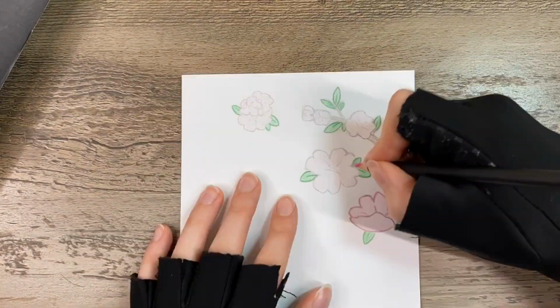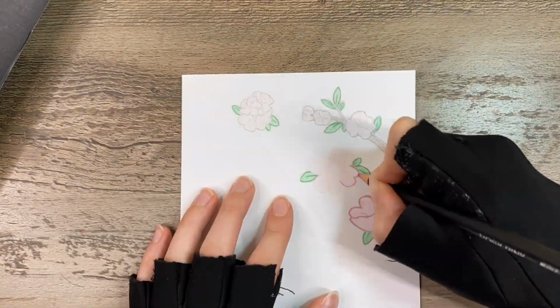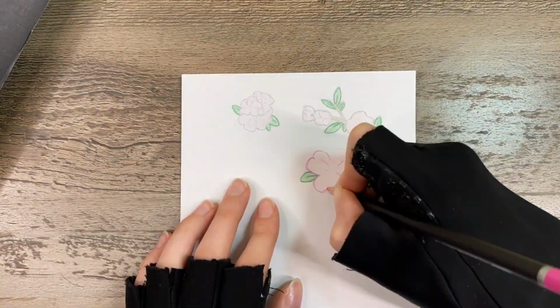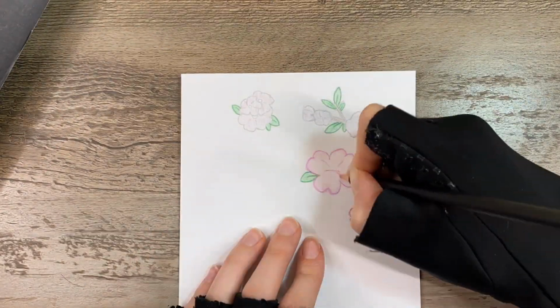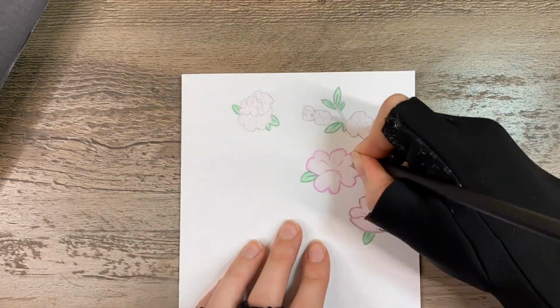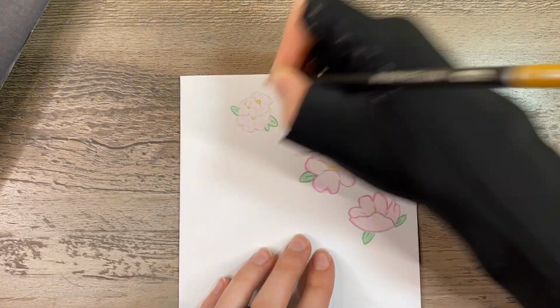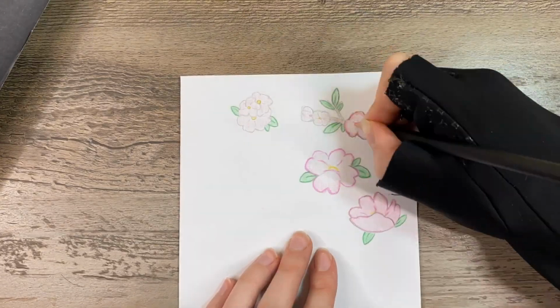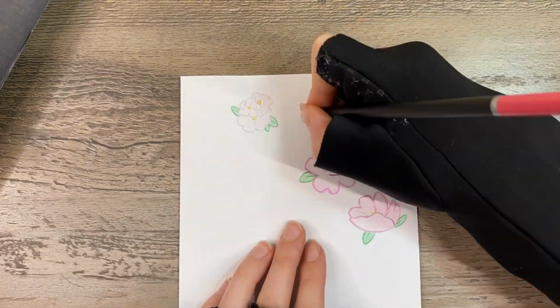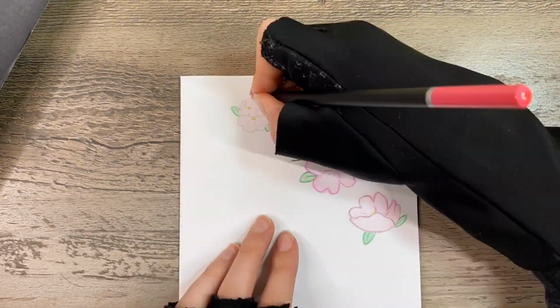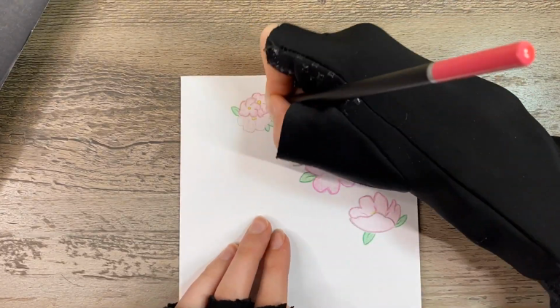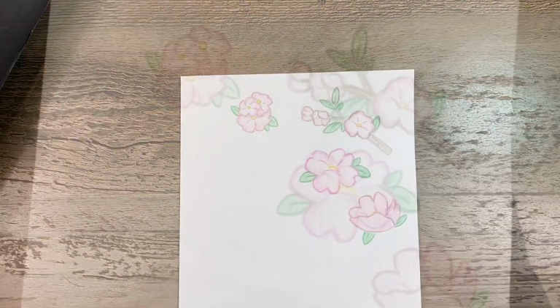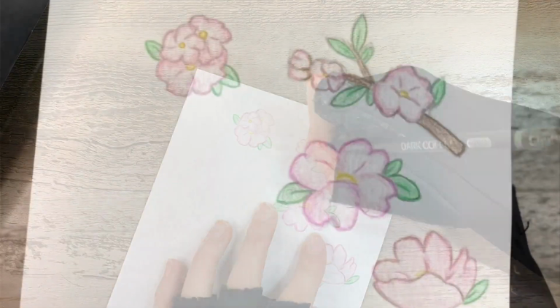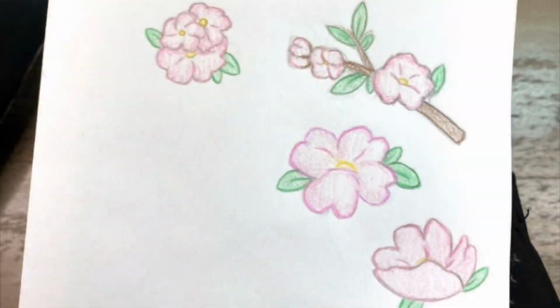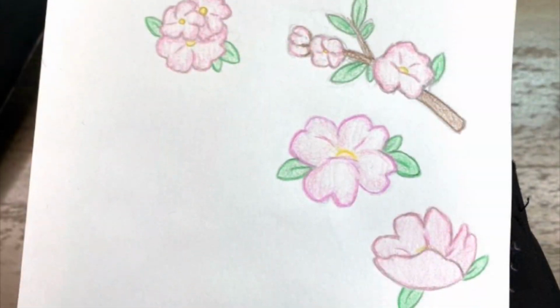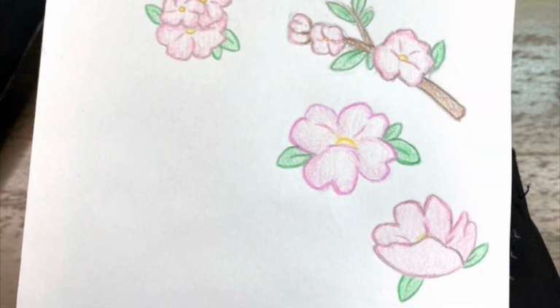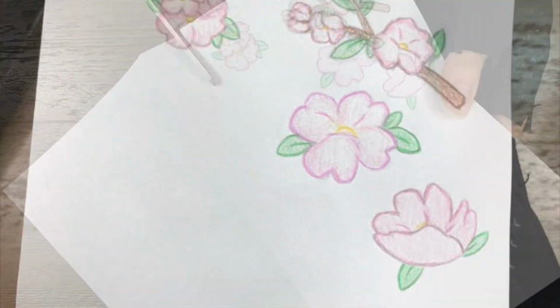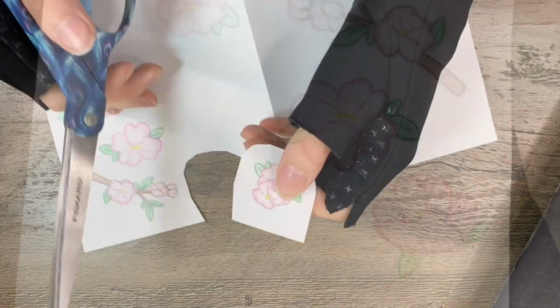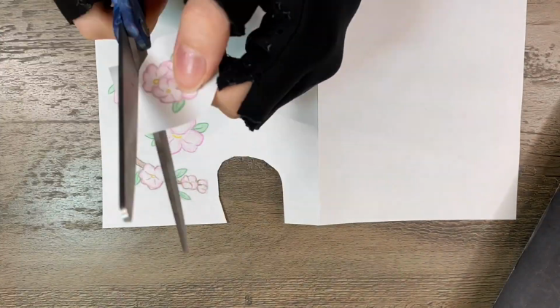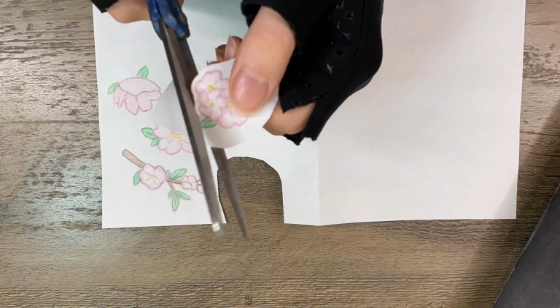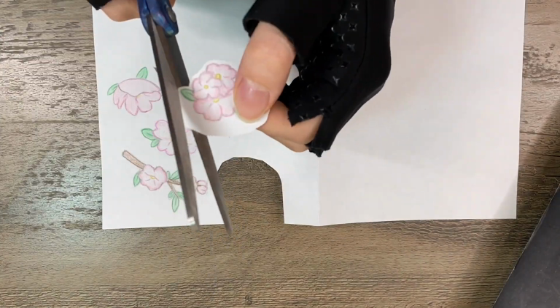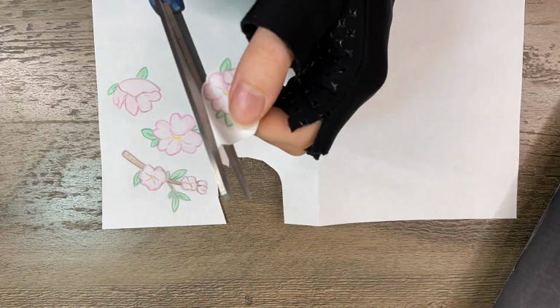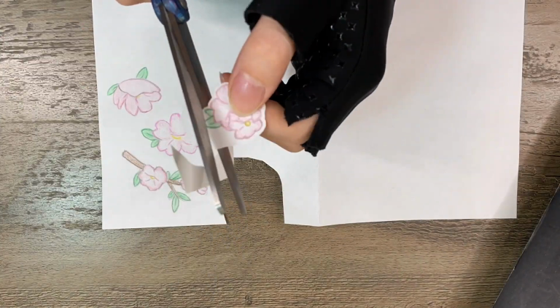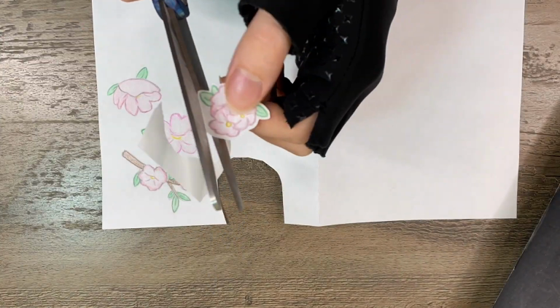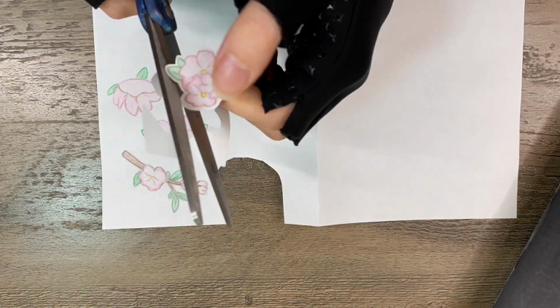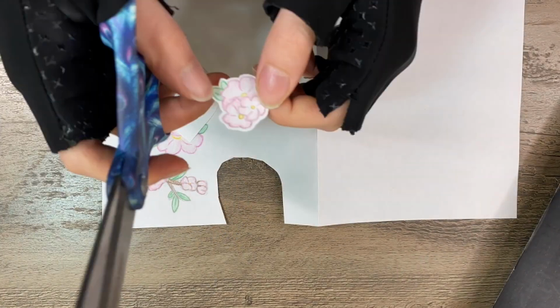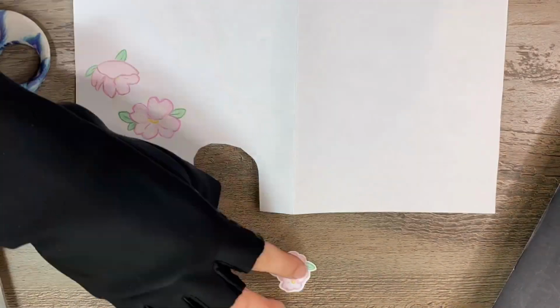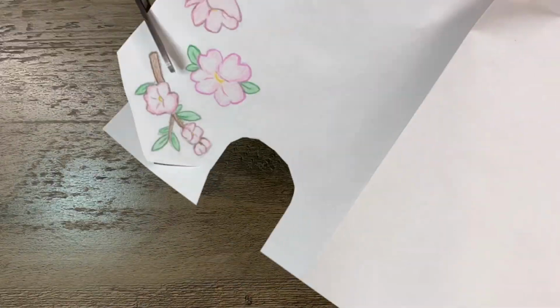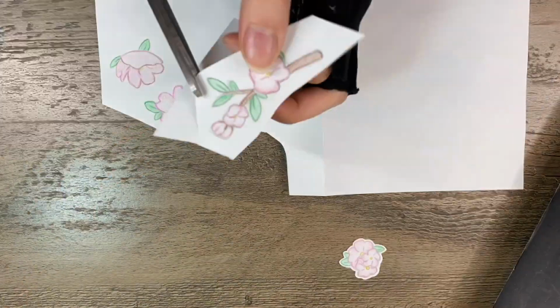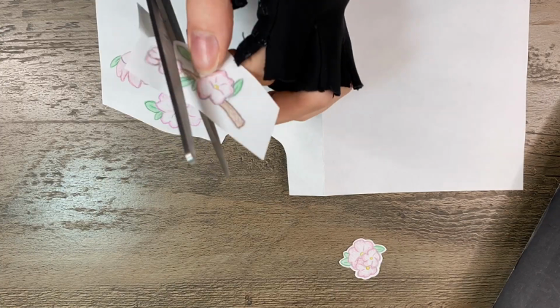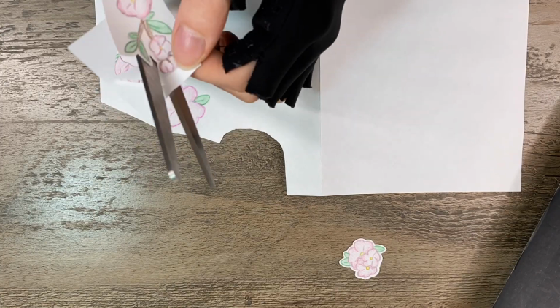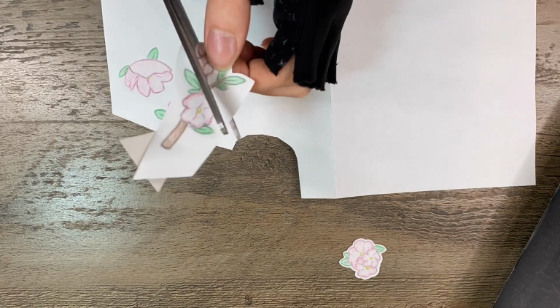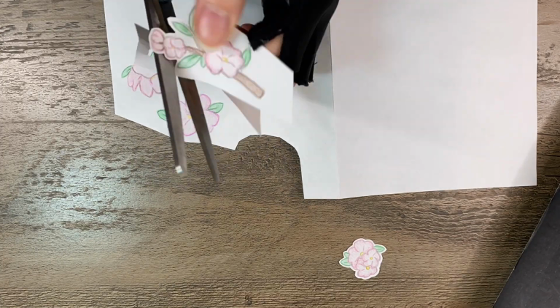I'm outlining them a bit with a darker shade of the same color, because I think it makes it pop a little bit. Then once I'm happy with the design, I cut them out, leaving a little bit of white space on the edge of all of it.